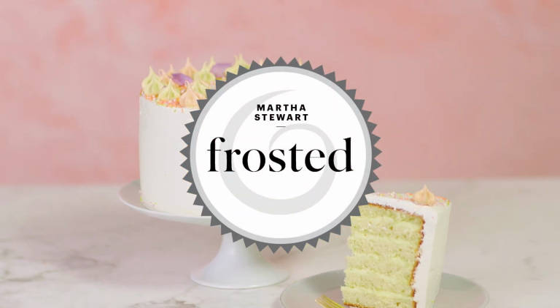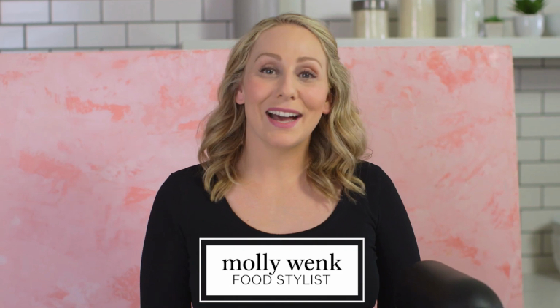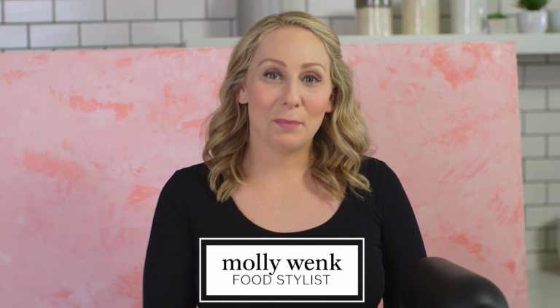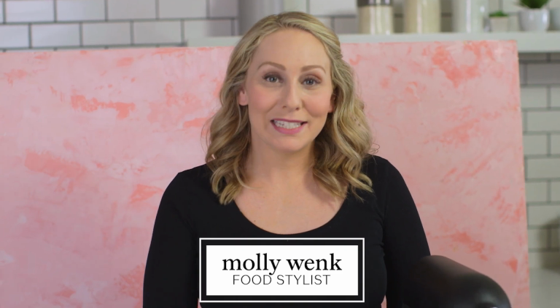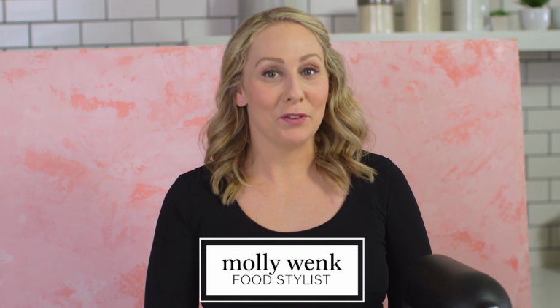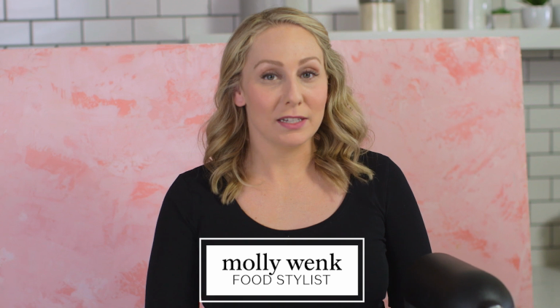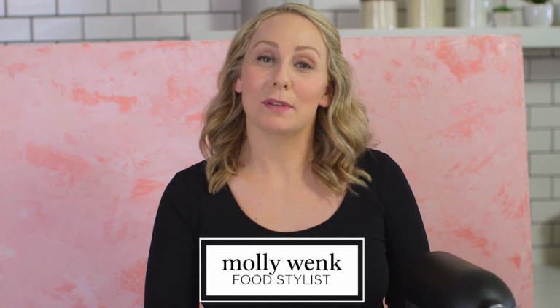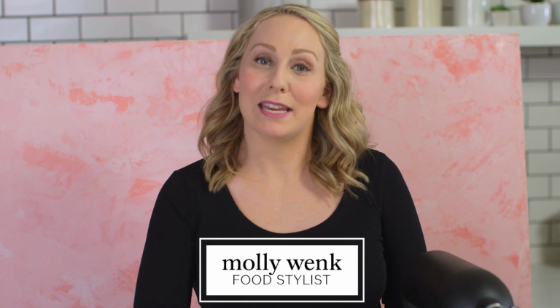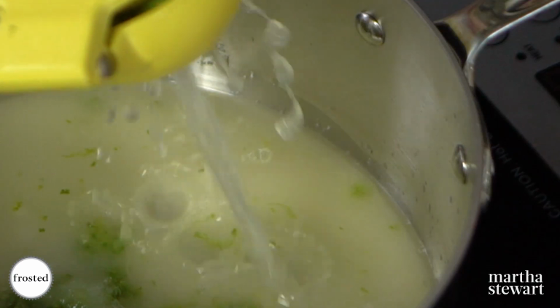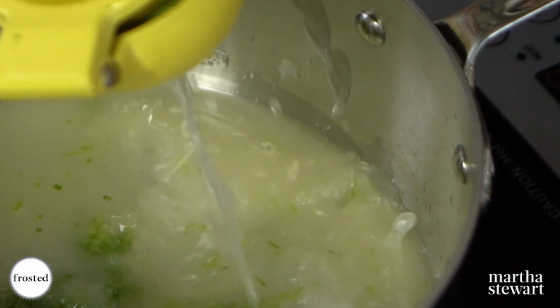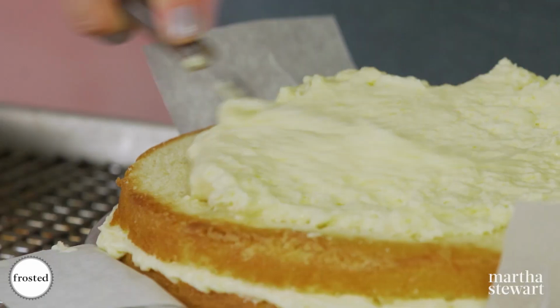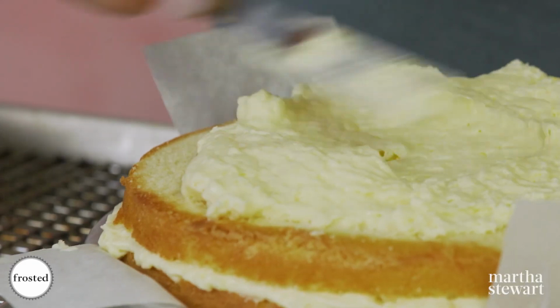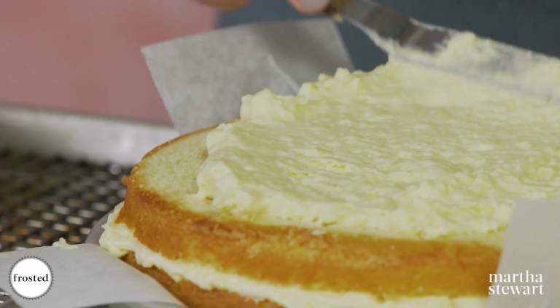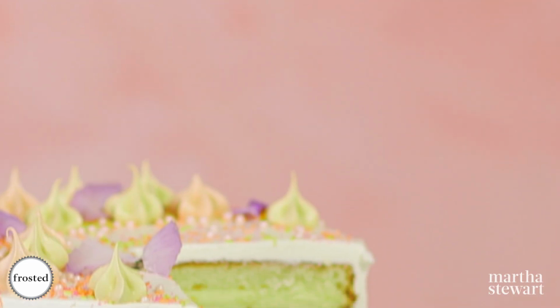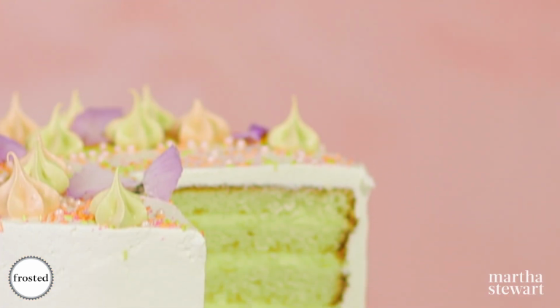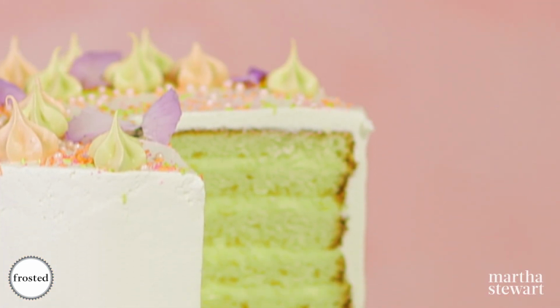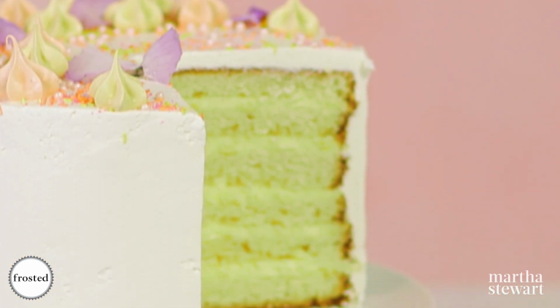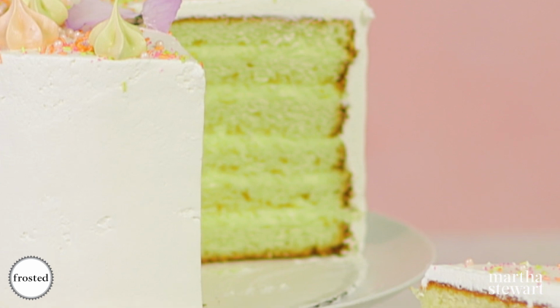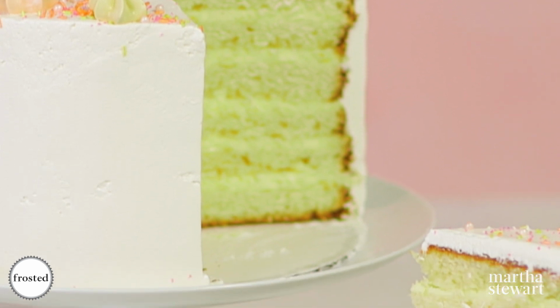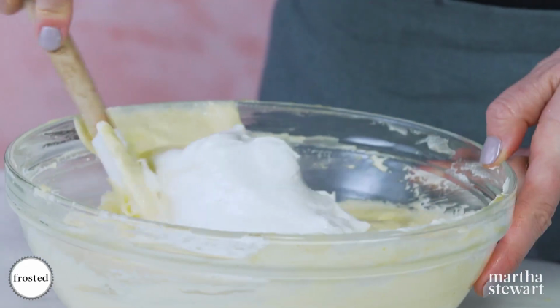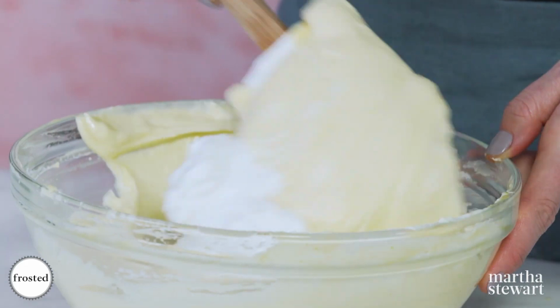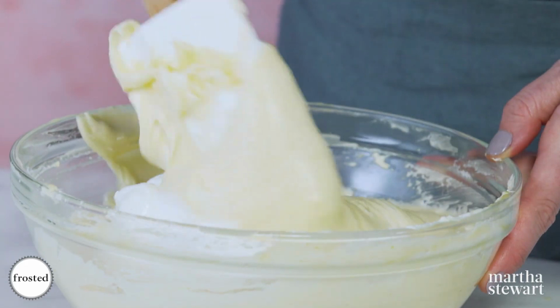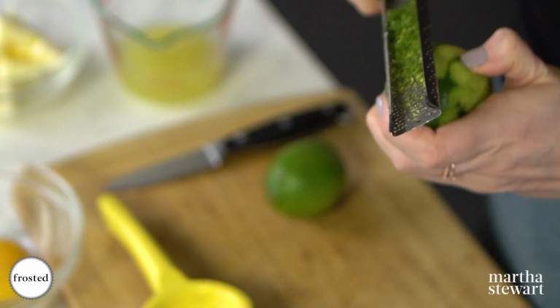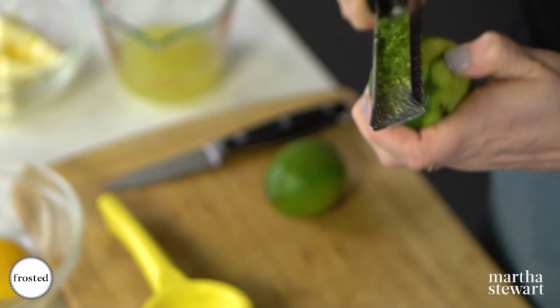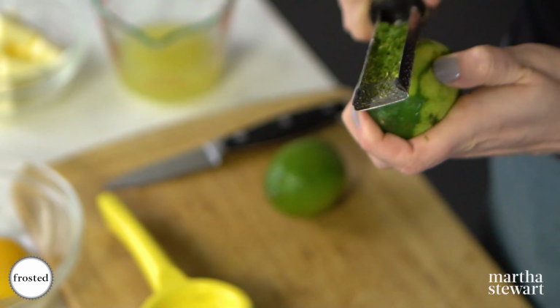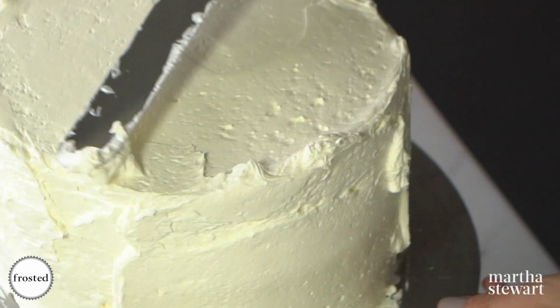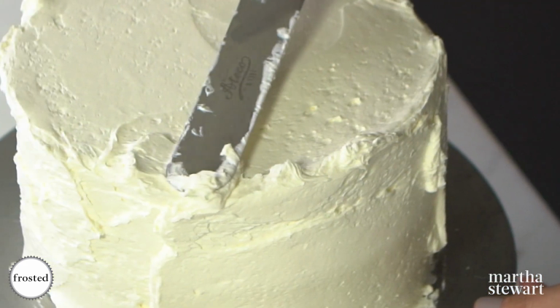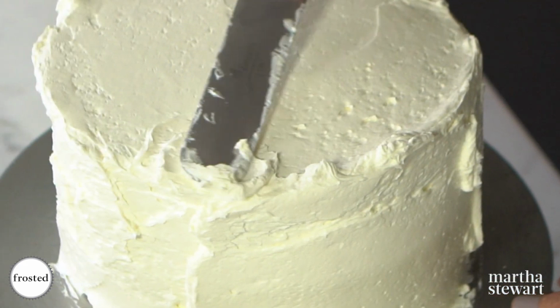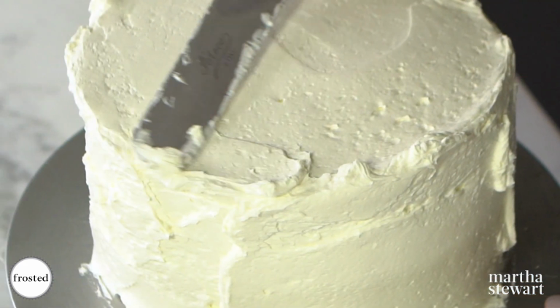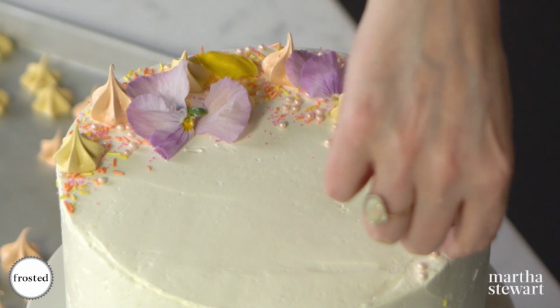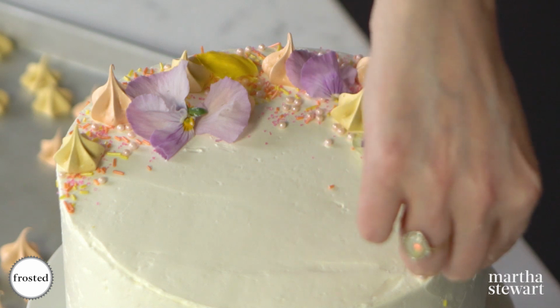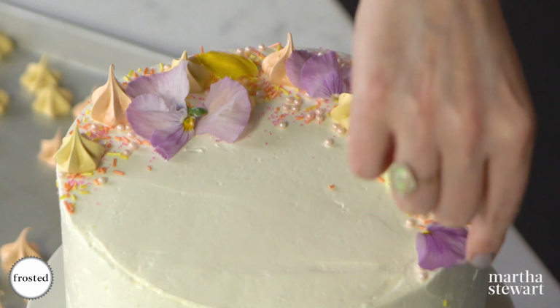Hey guys, it's Molly, today on Frosted I'm going to be making a citrus mousse cake. It's six layers of bright citrus cake with a citrus mousse made from lemons and limes, covered in buttercream and adorned with beautiful decorations.